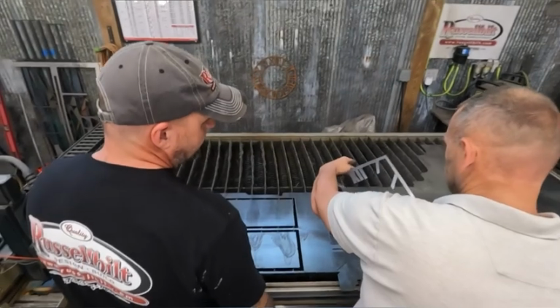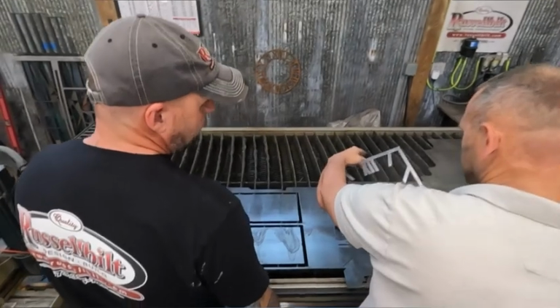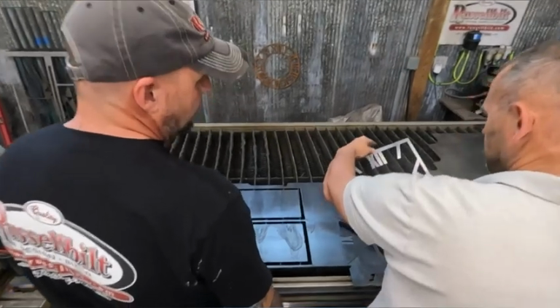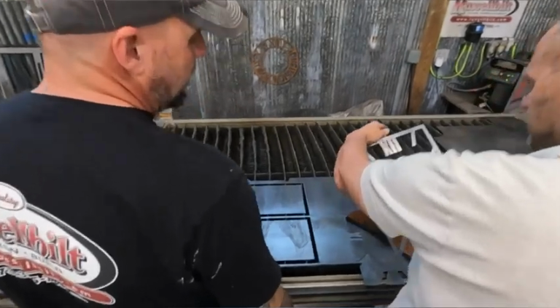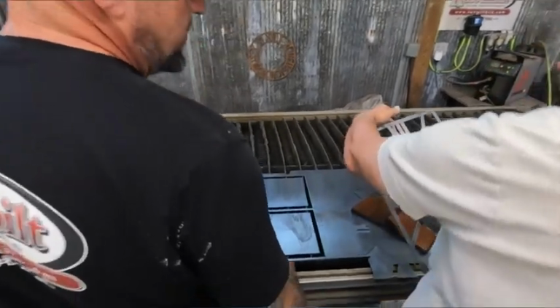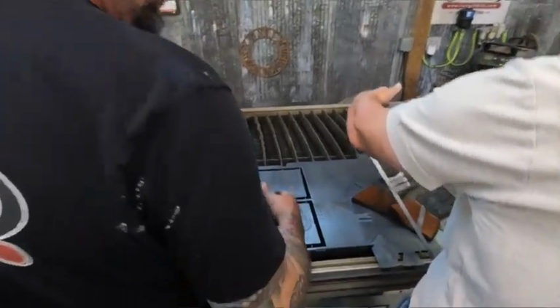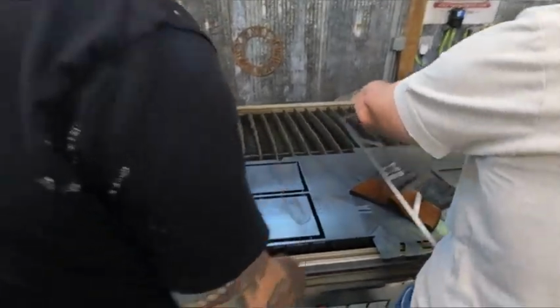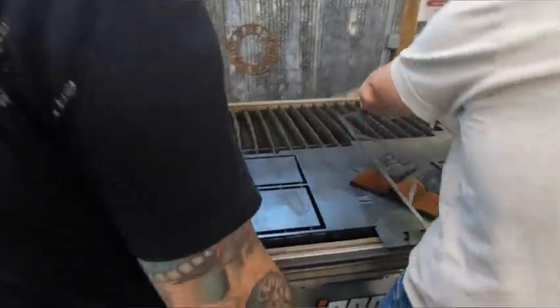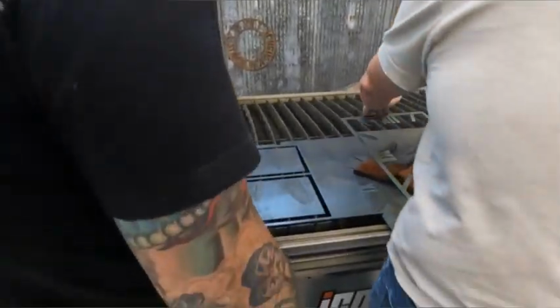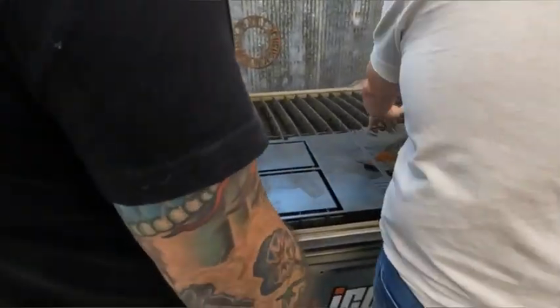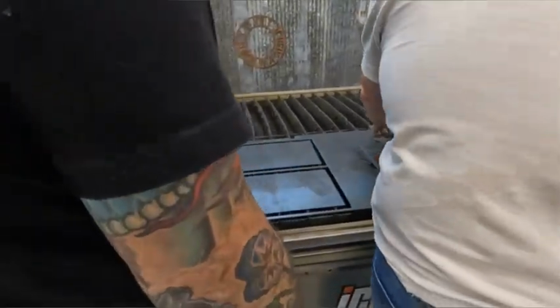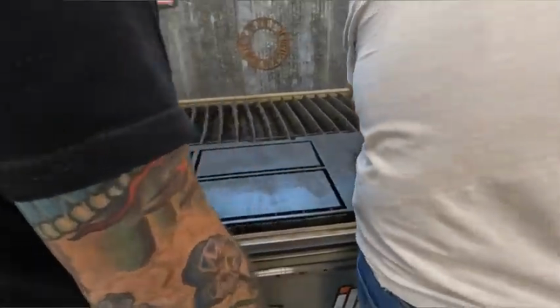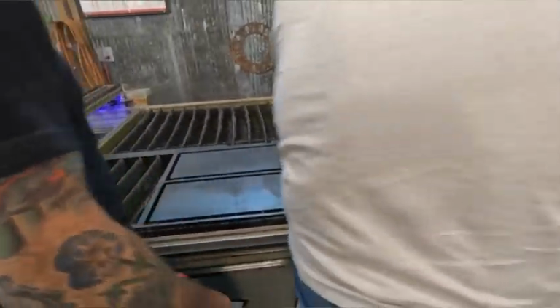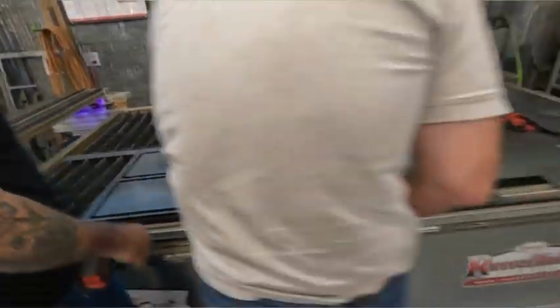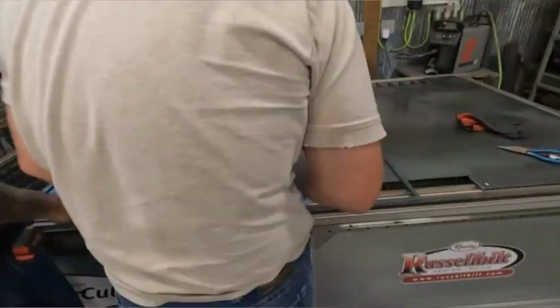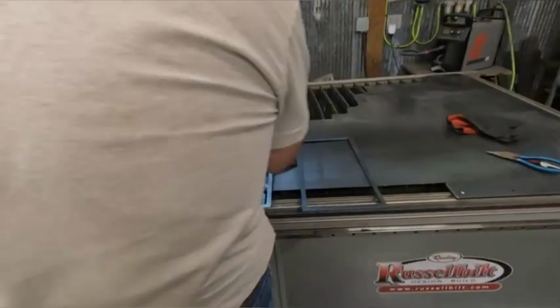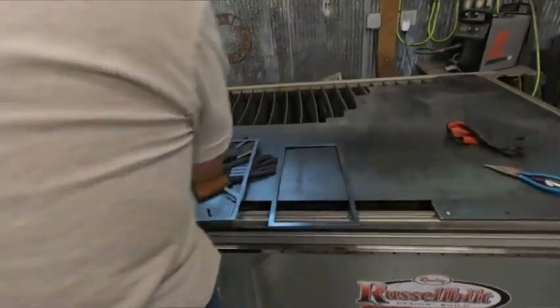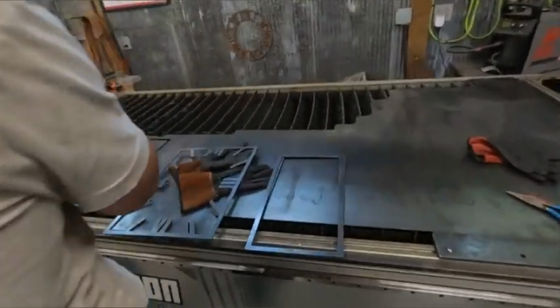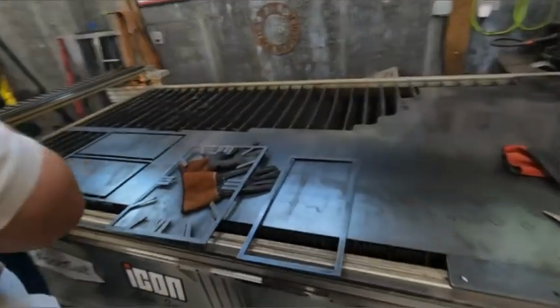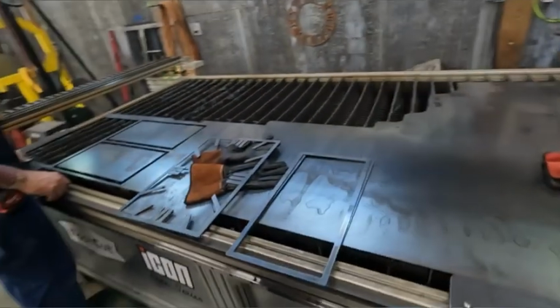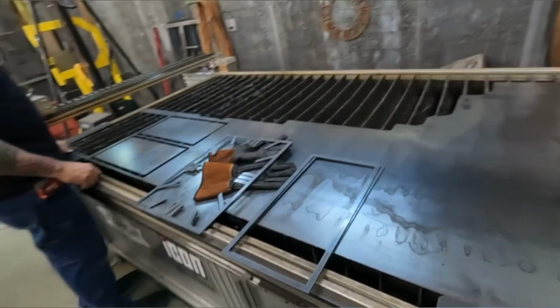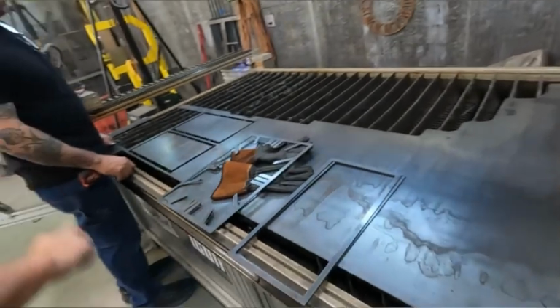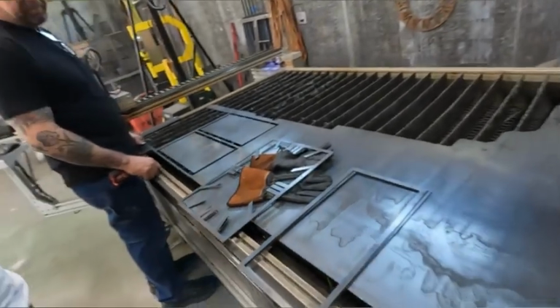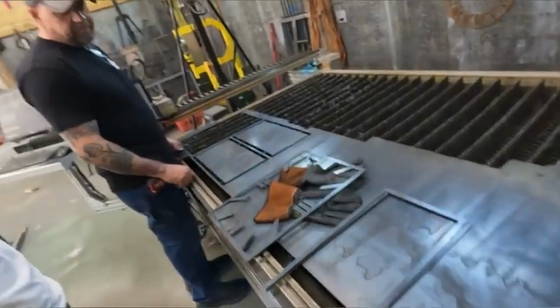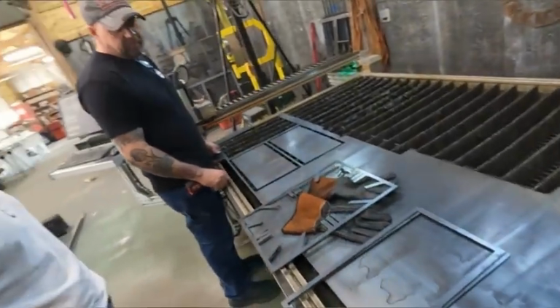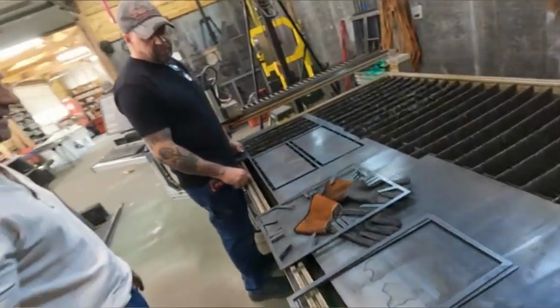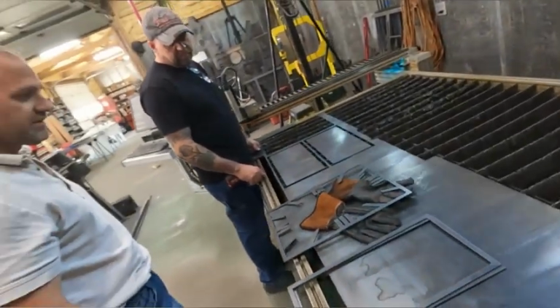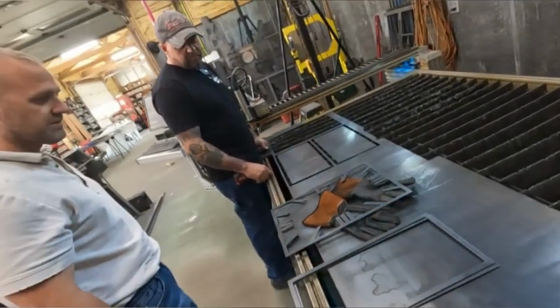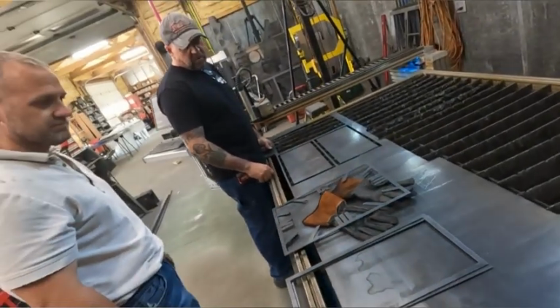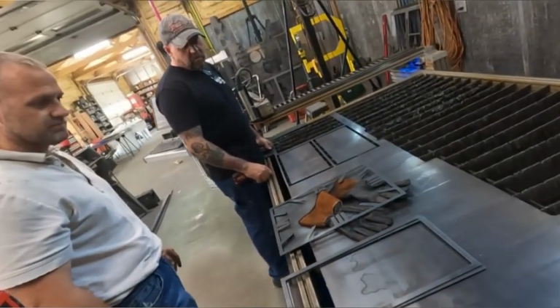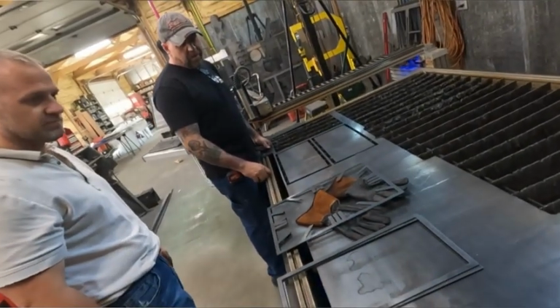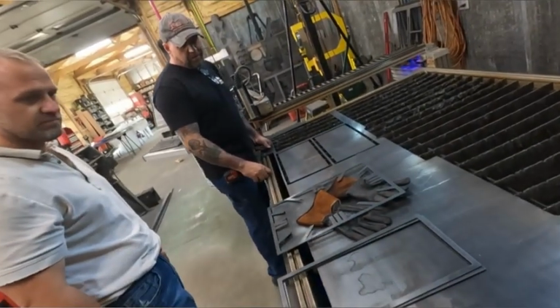So now we've got to take all these pieces and clean them up. We'll do that and start installing right here.